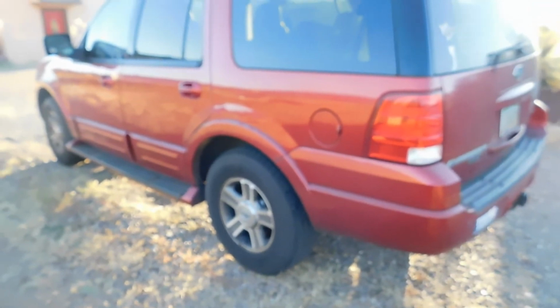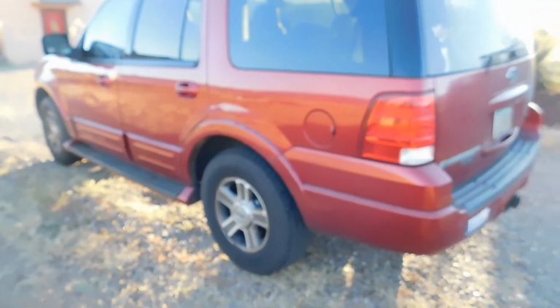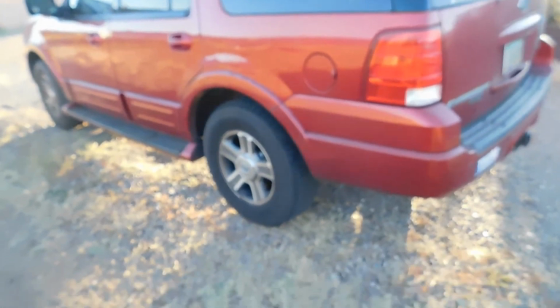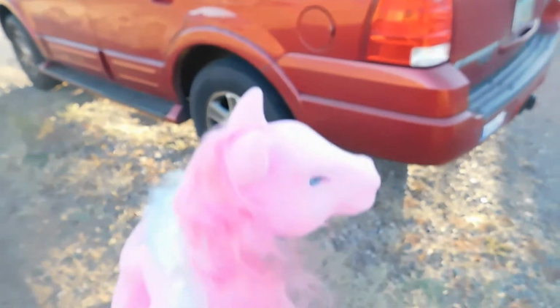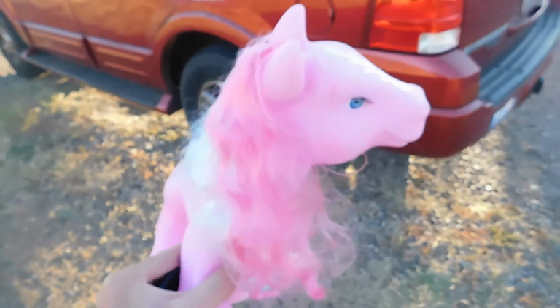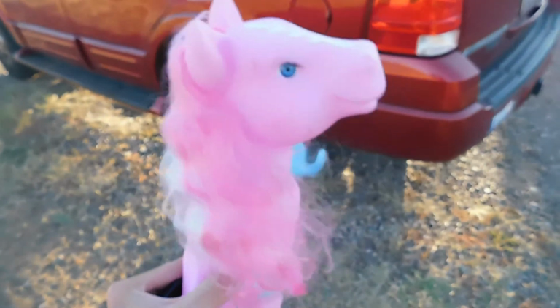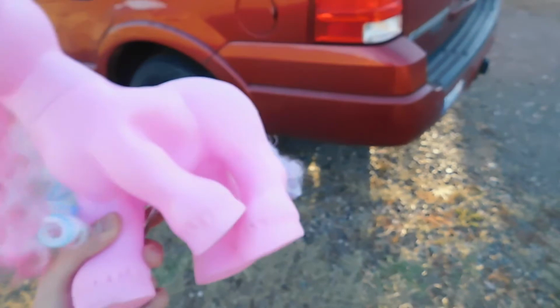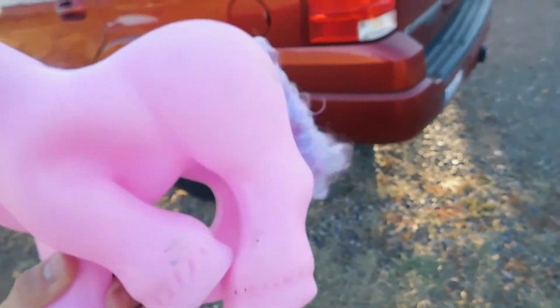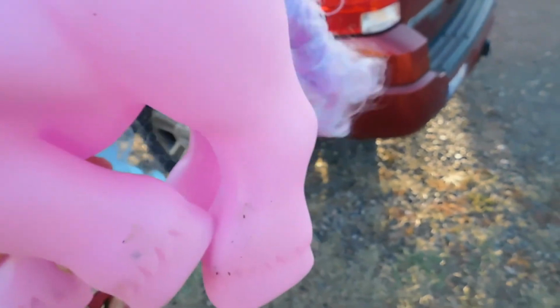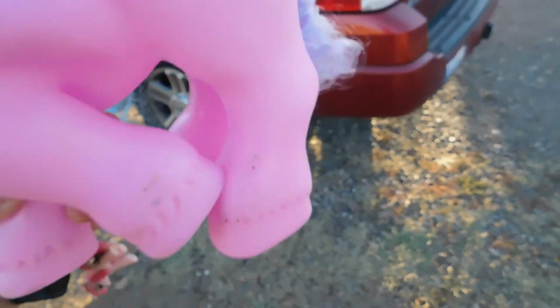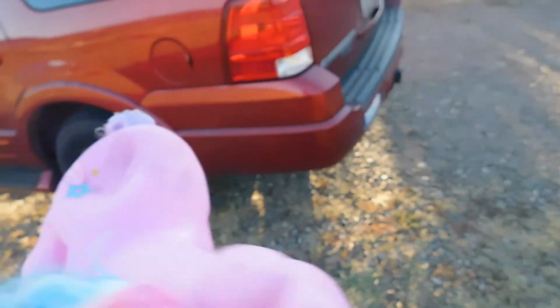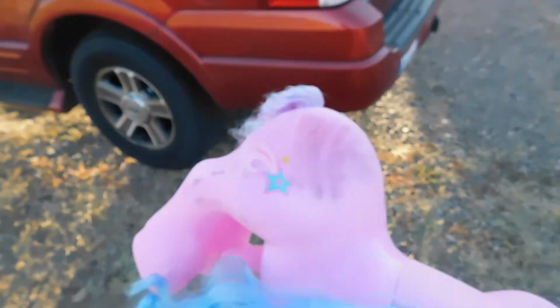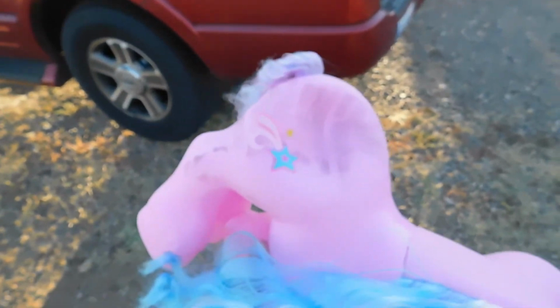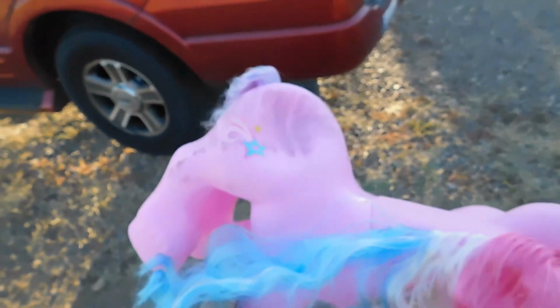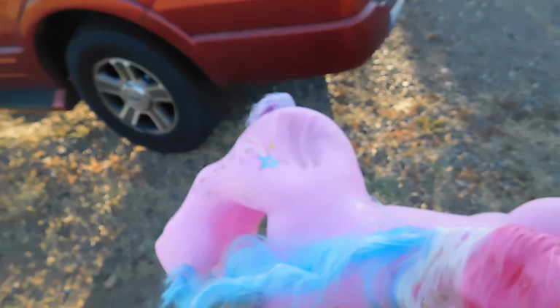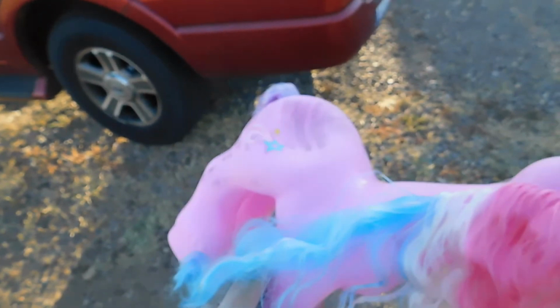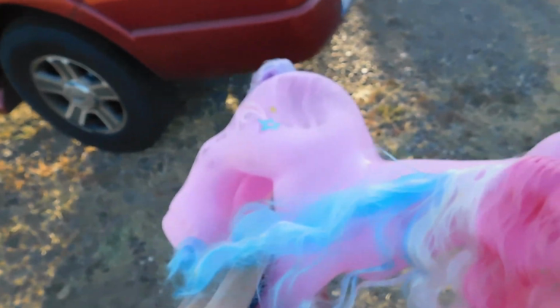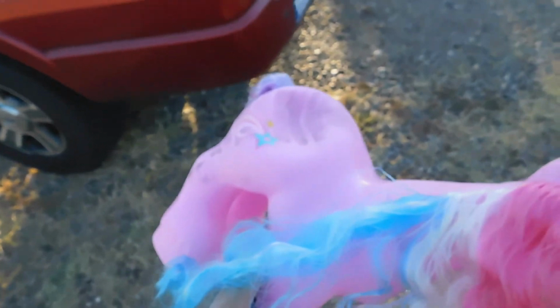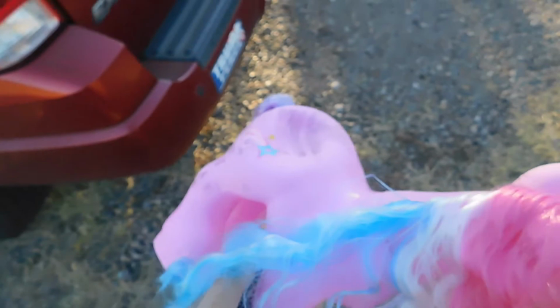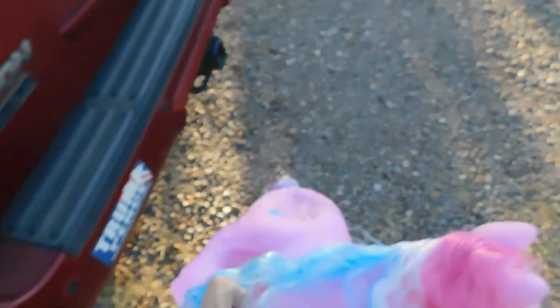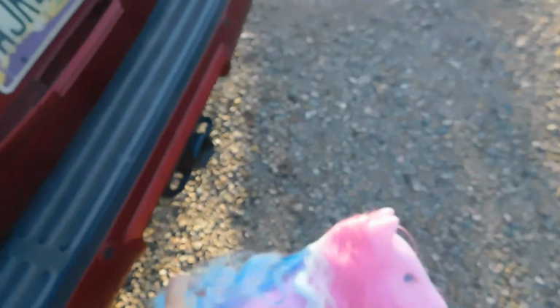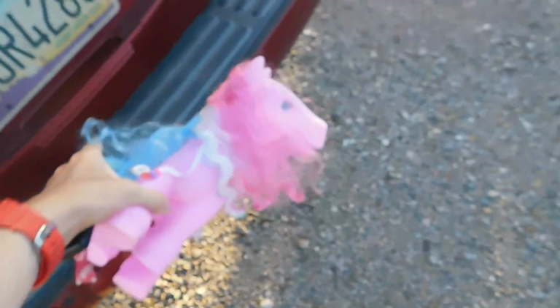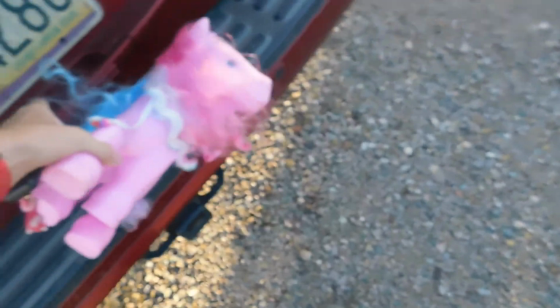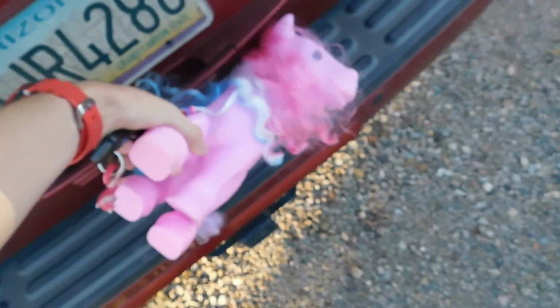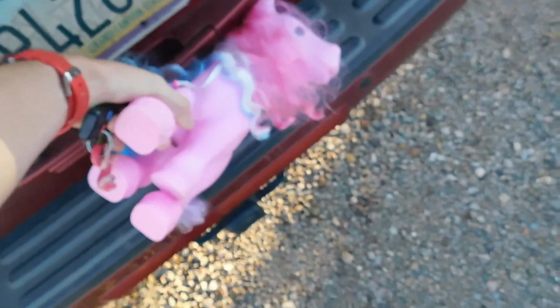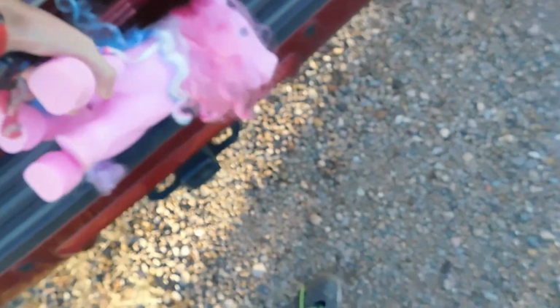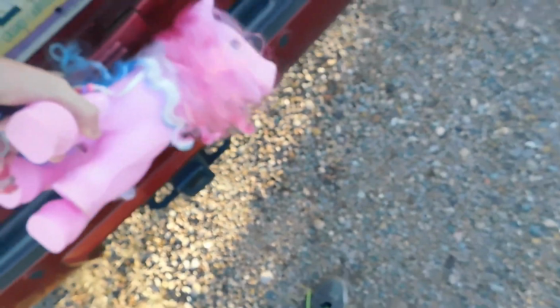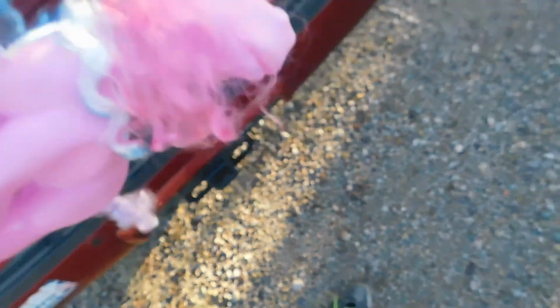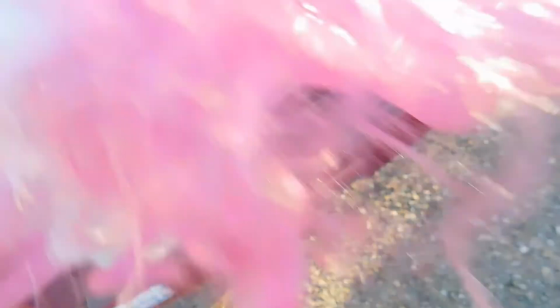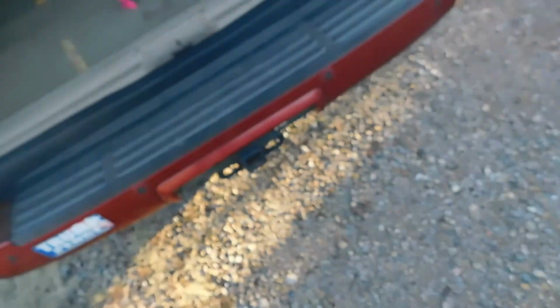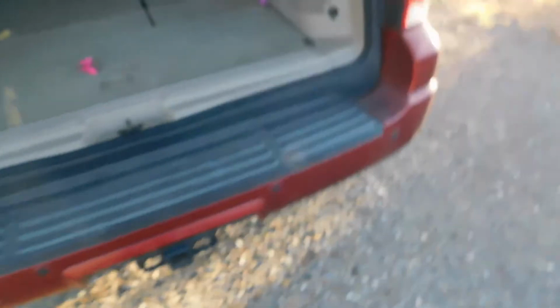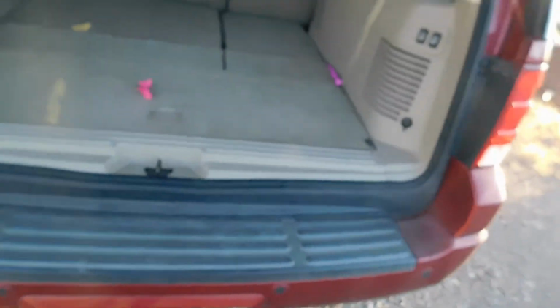Wow, I did not see that coming. The plastic's indestructible, but the shit holding it together — I can't really say the same thing for.